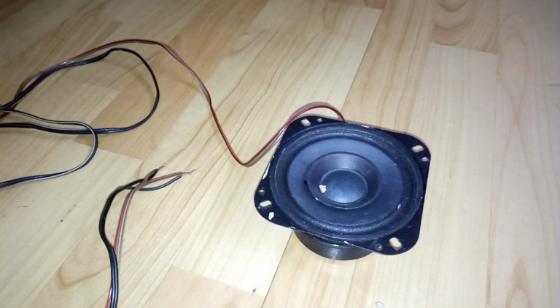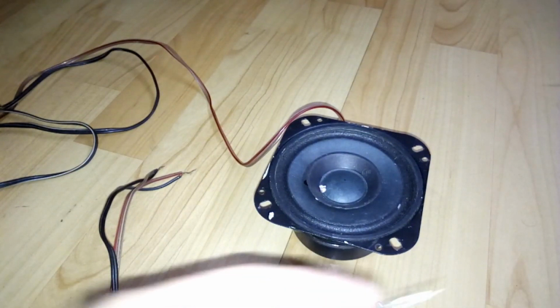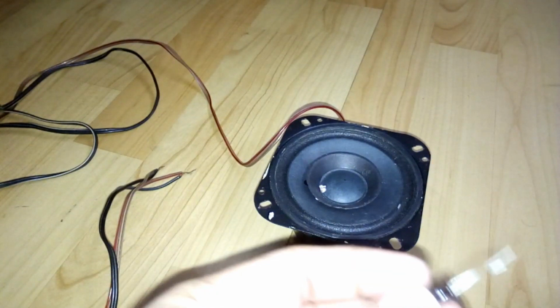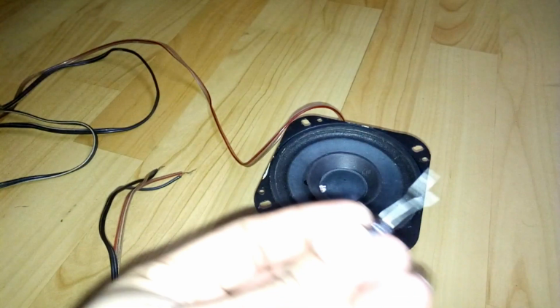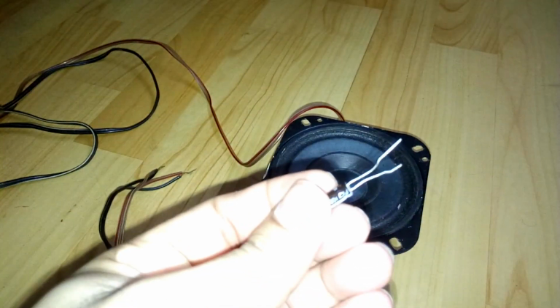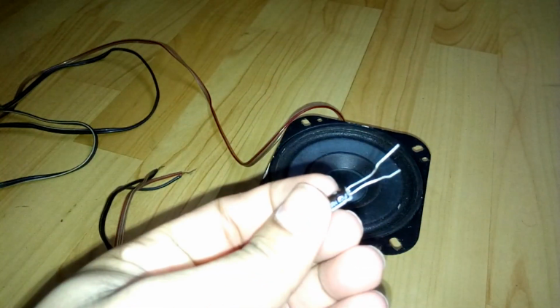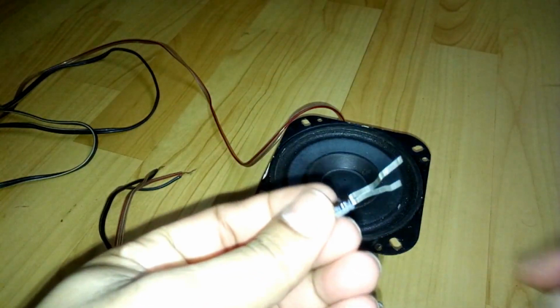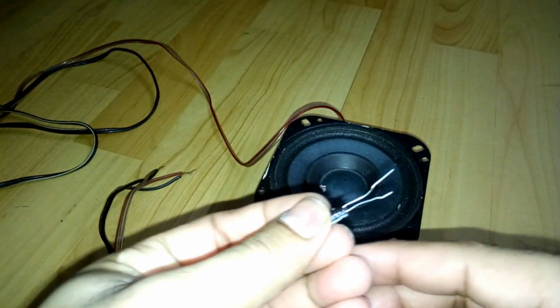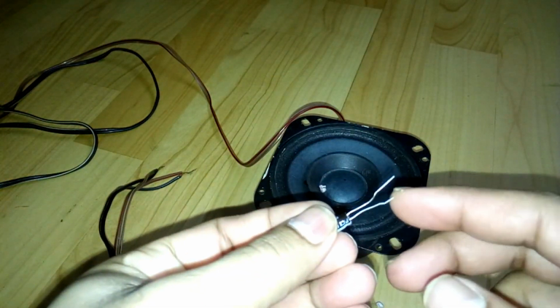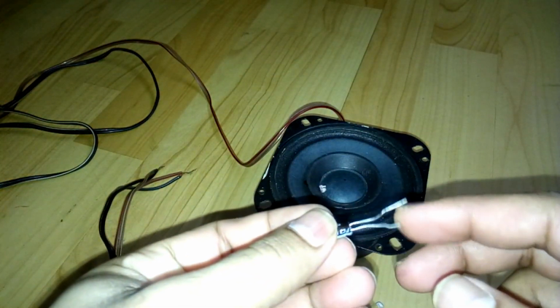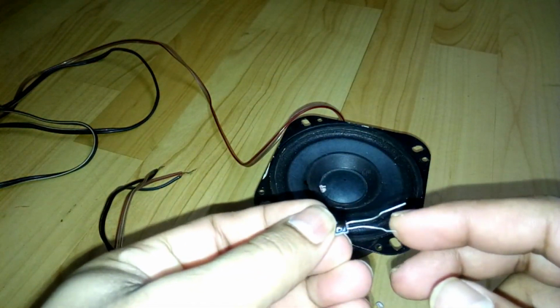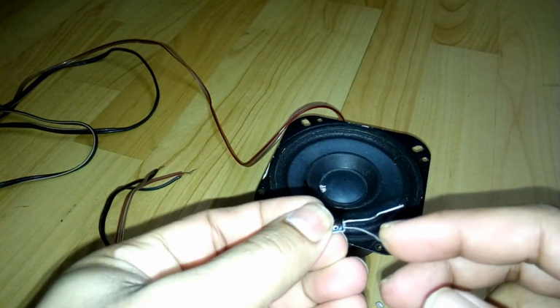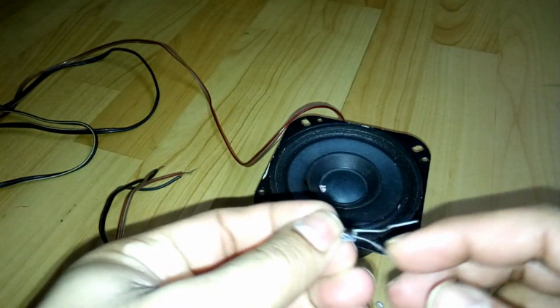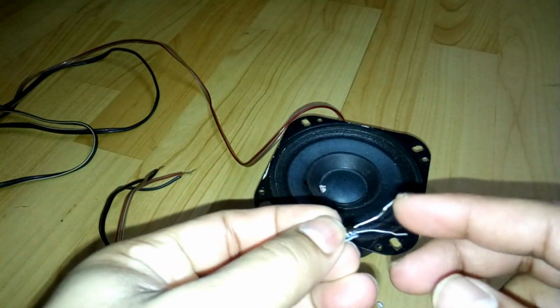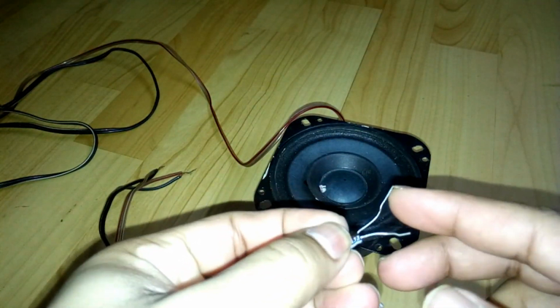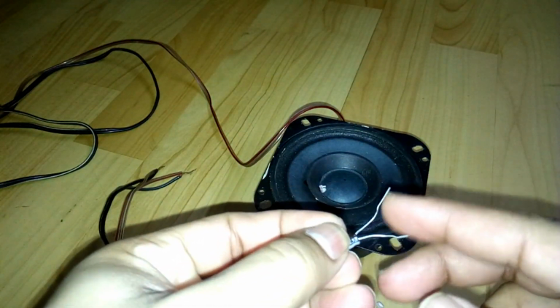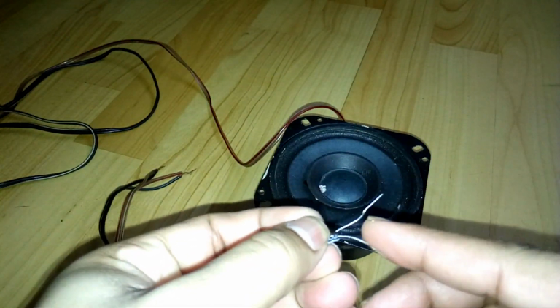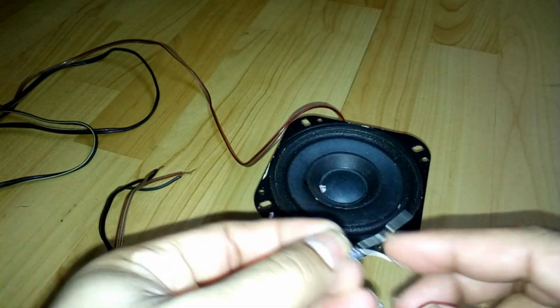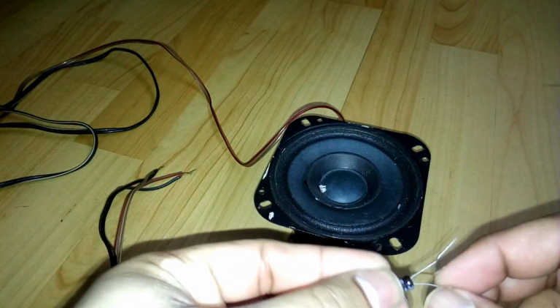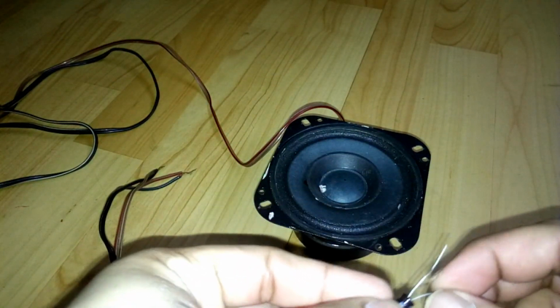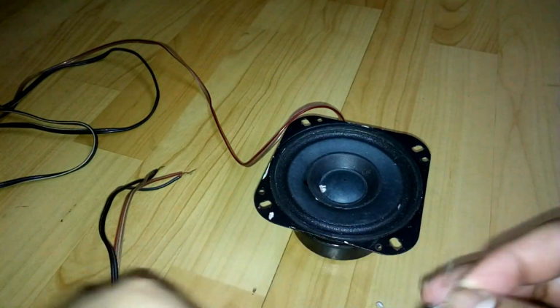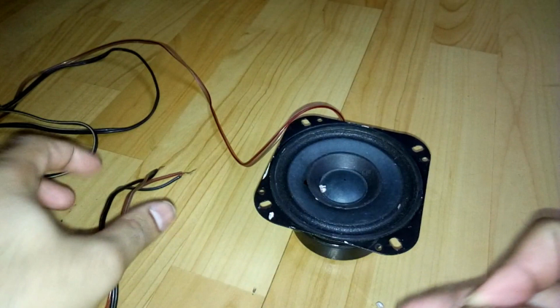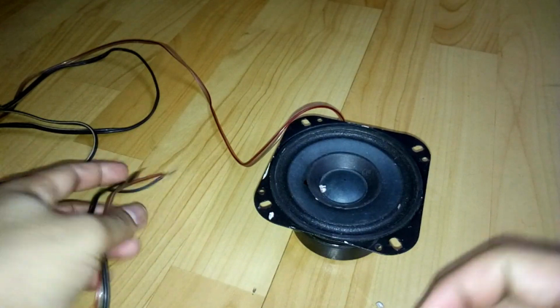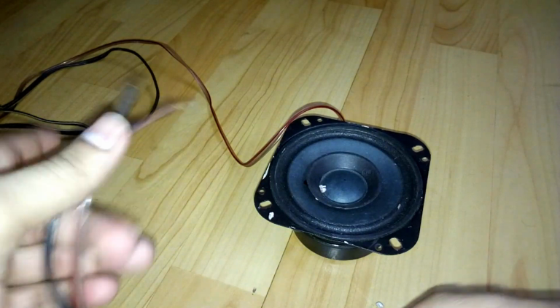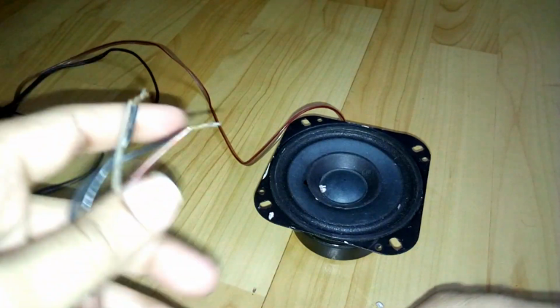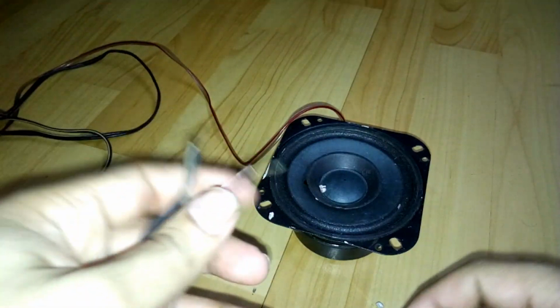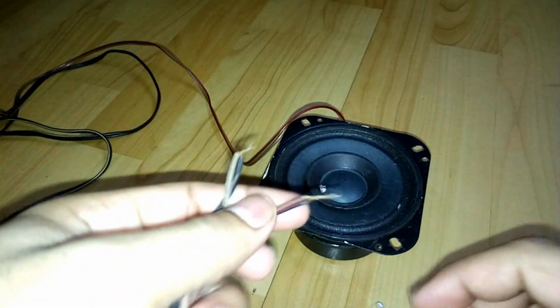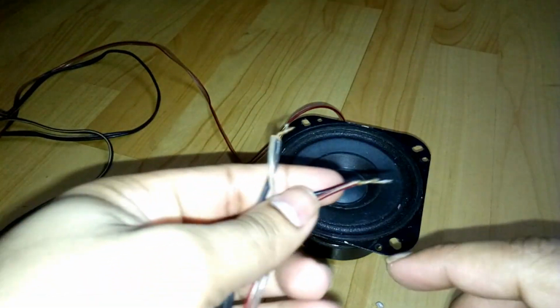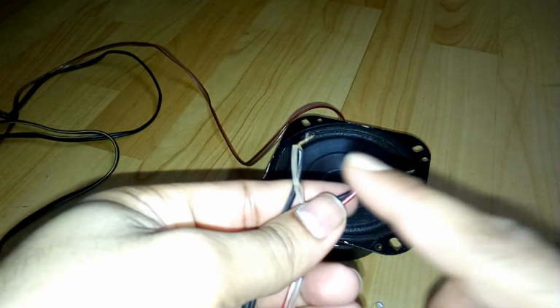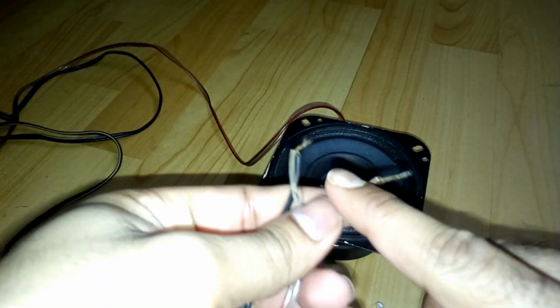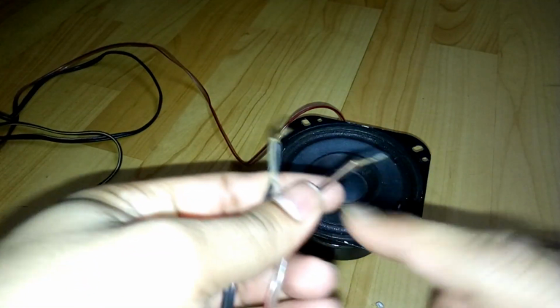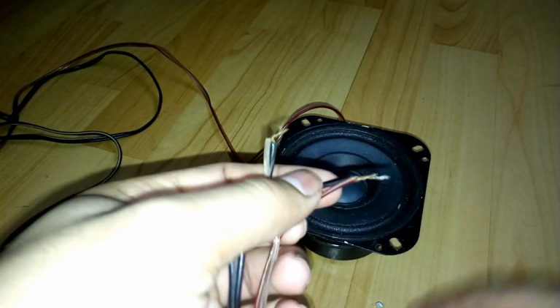Now I'm going to use this capacitor on the positive connection — here, as you can see, the red one.